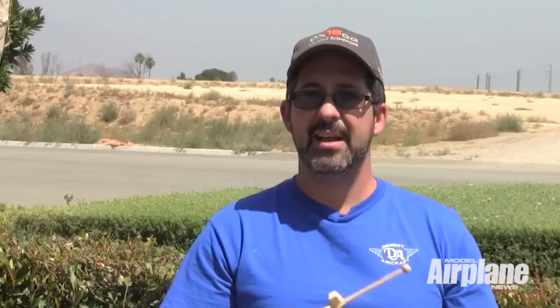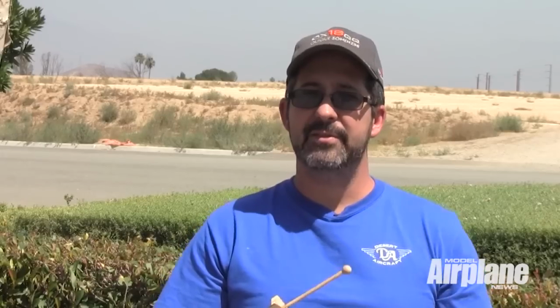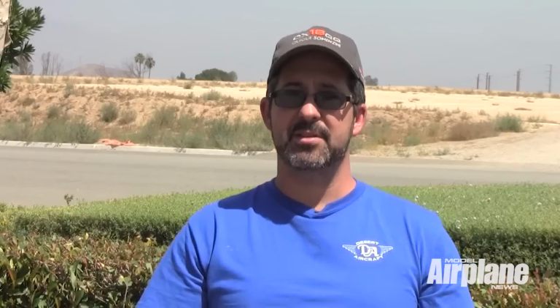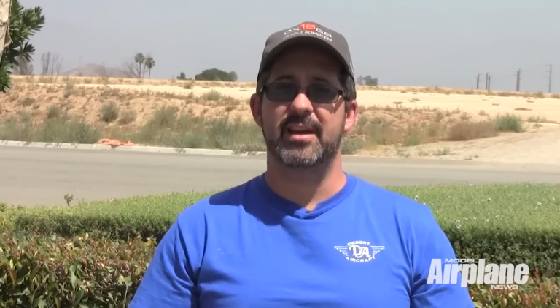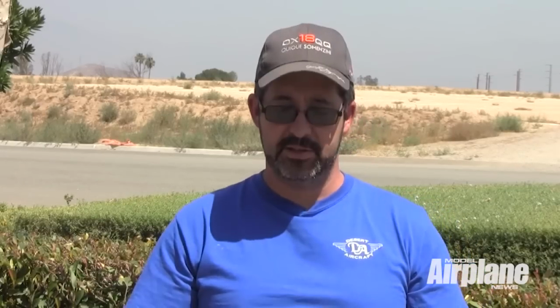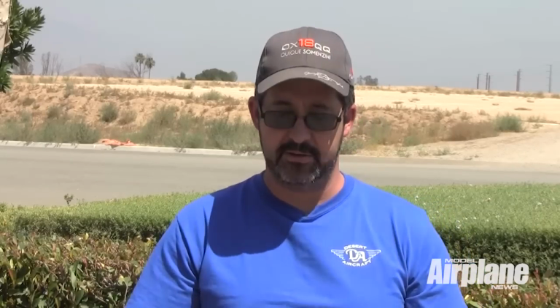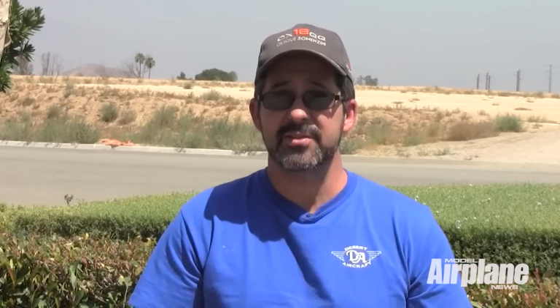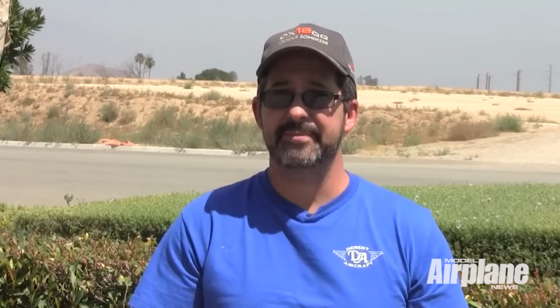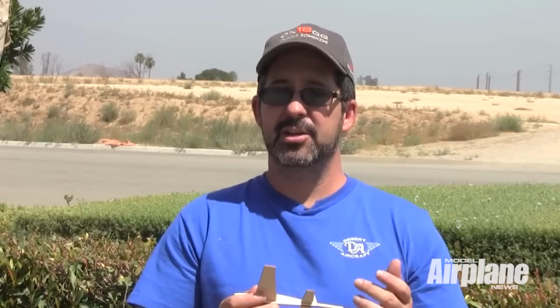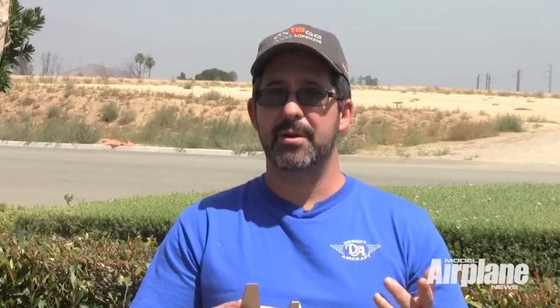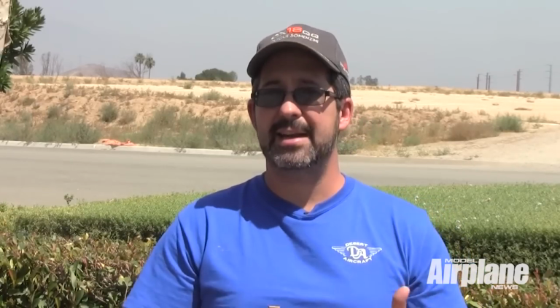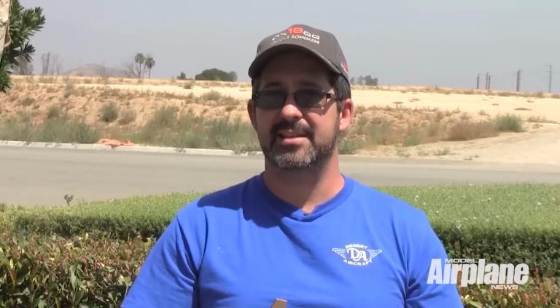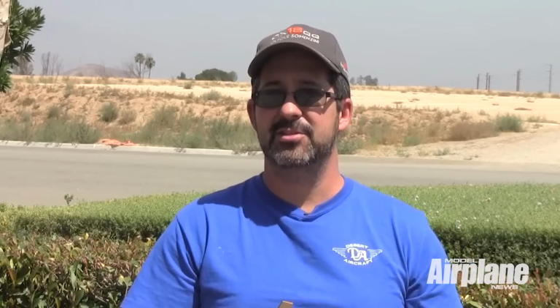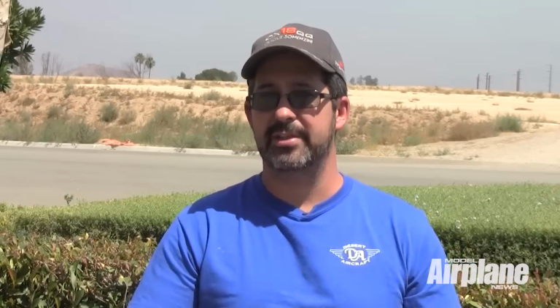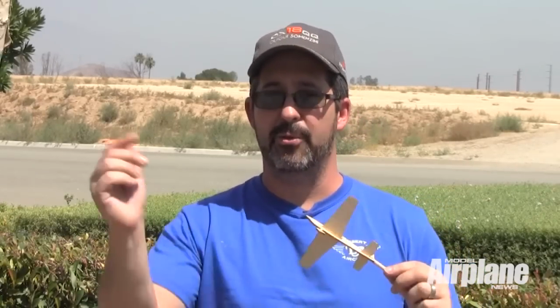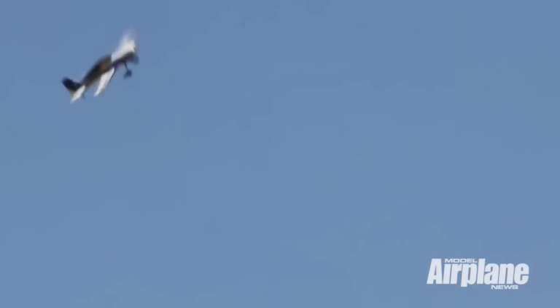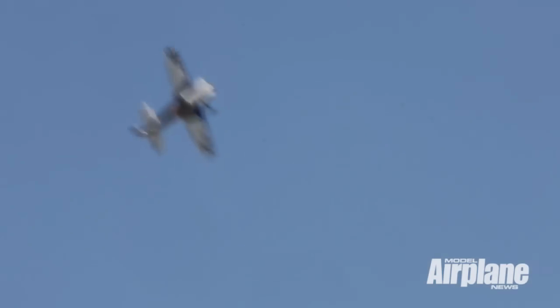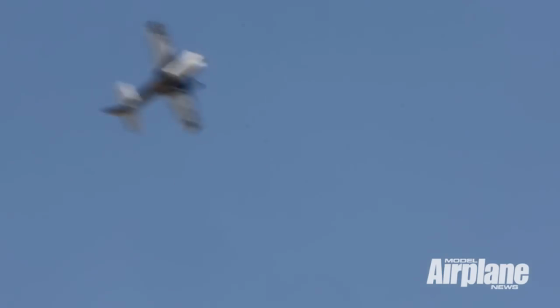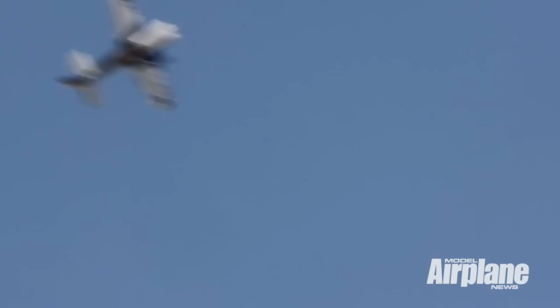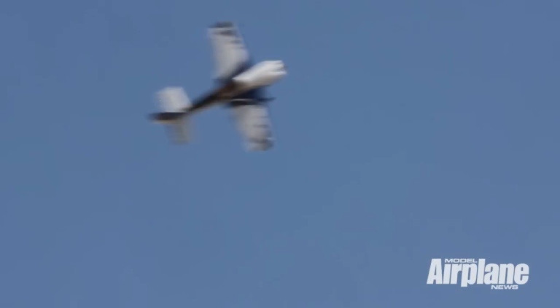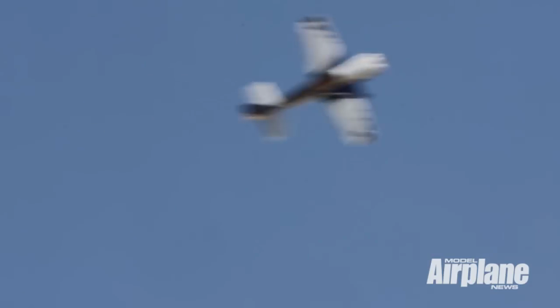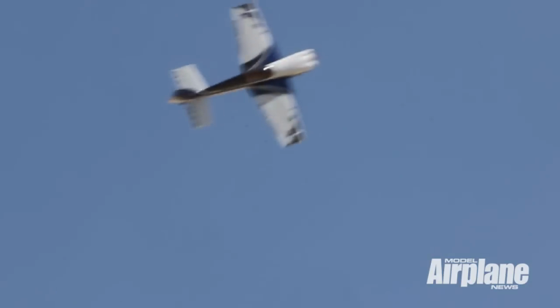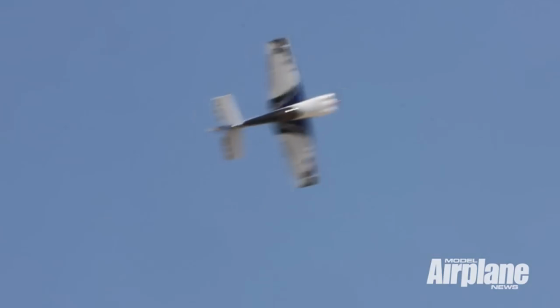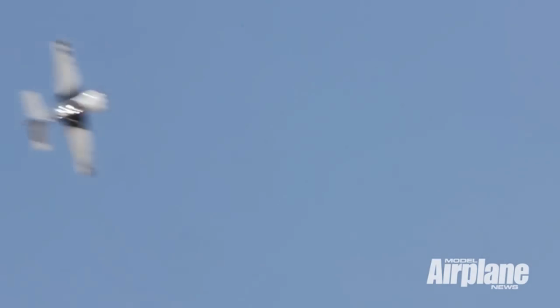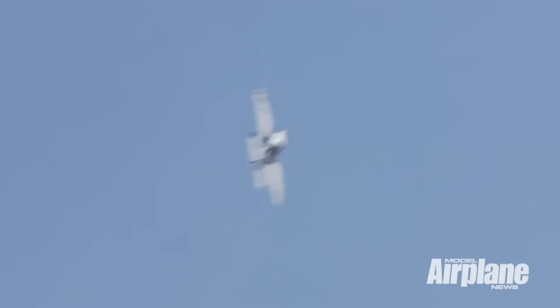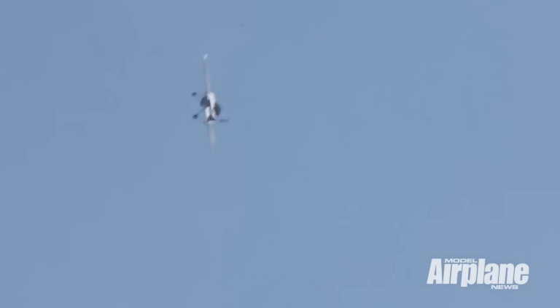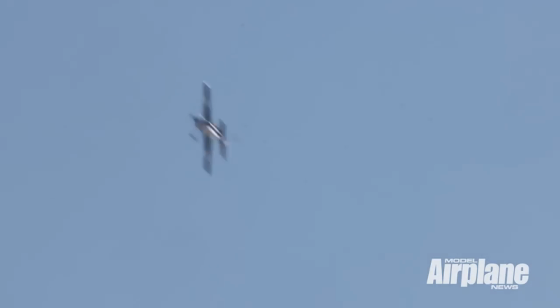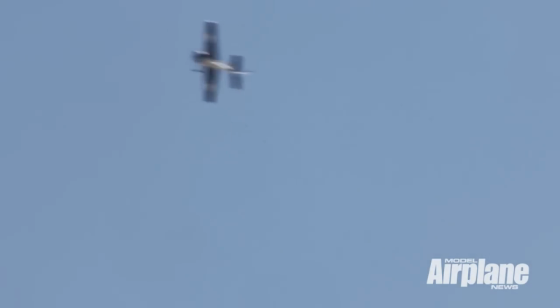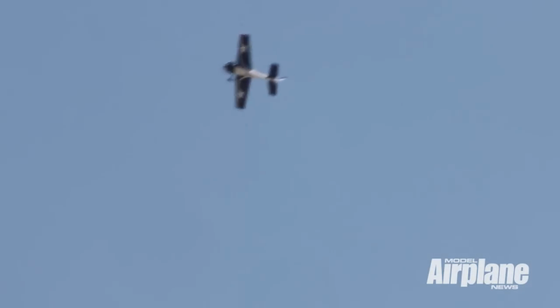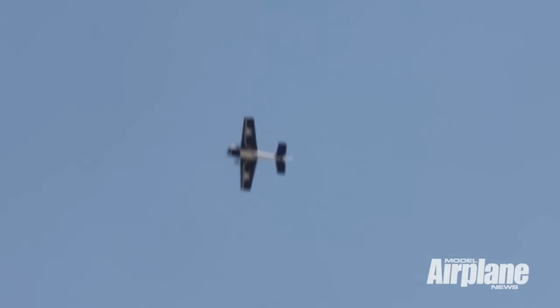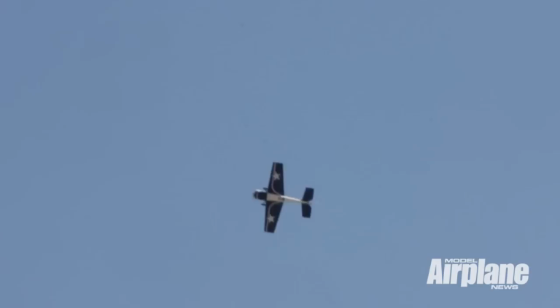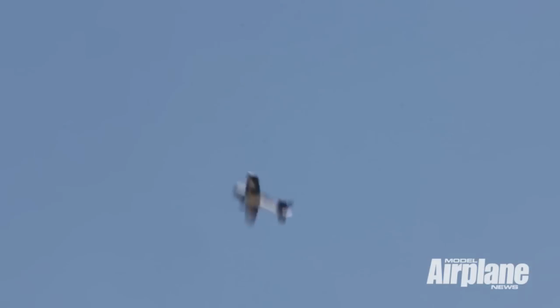A couple of tips on the knife edge circle. First of all, you're going to want to practice the knife edge circle without the one and a half snaps on the back side until you're comfortable. One thing you'll notice when you're flying the circle — you'll establish your knife edge.